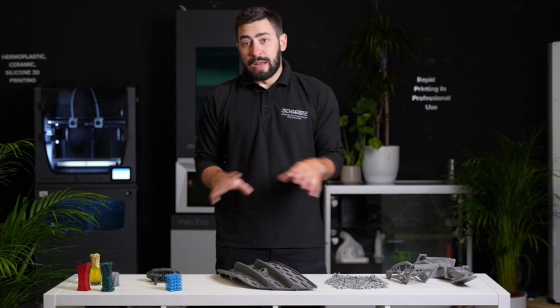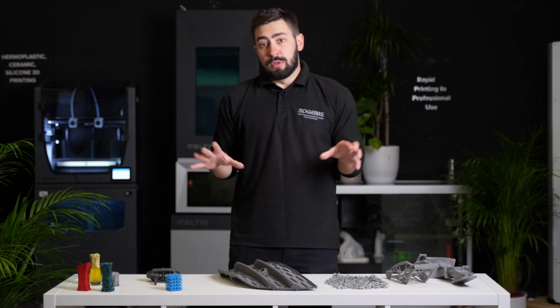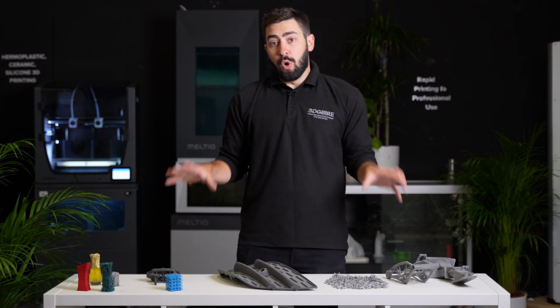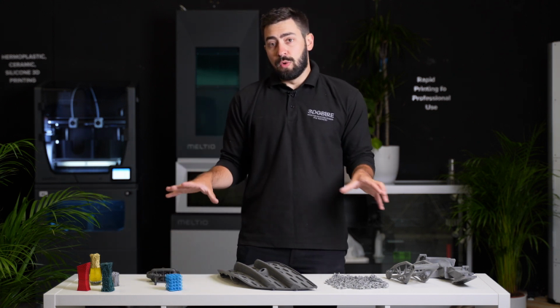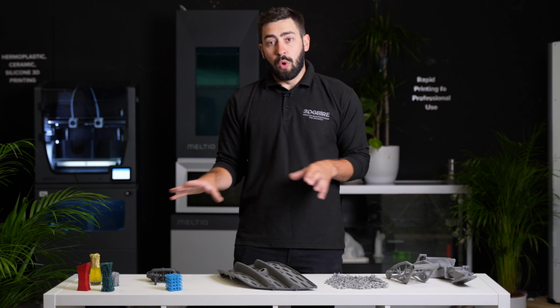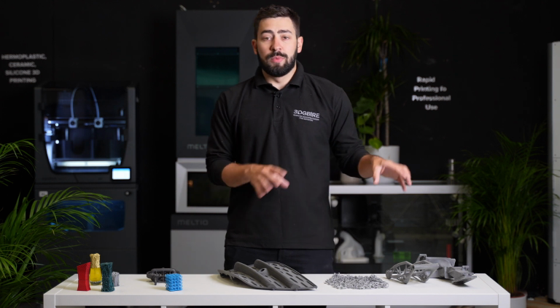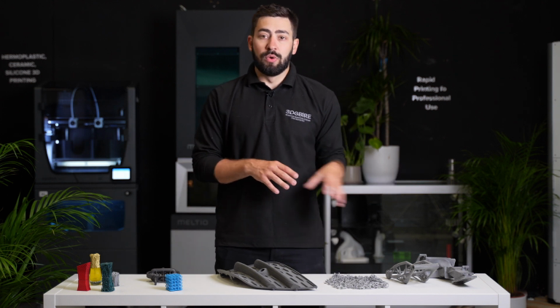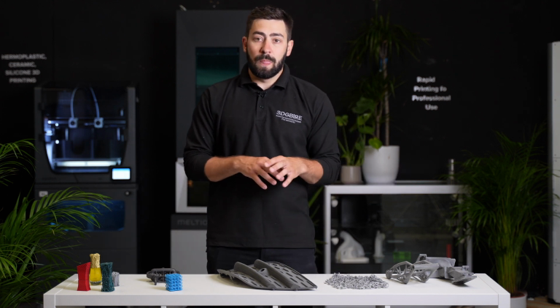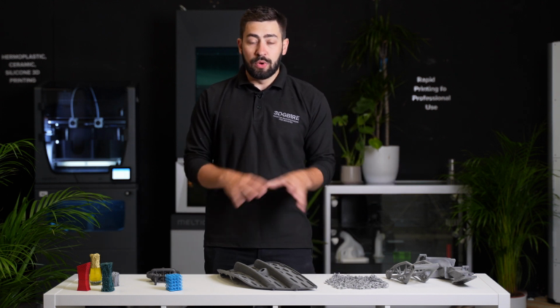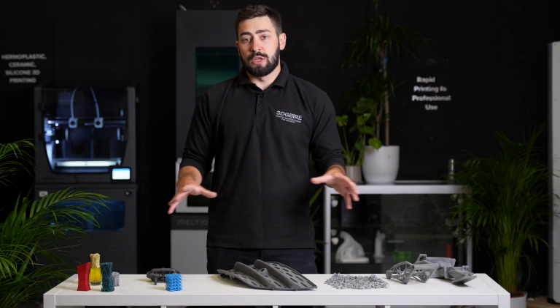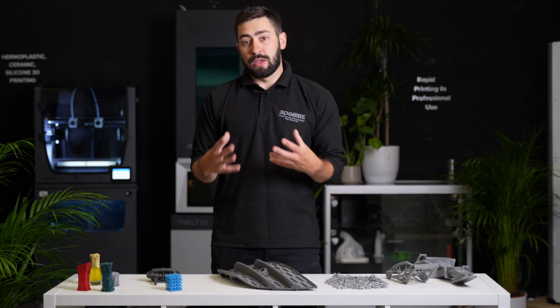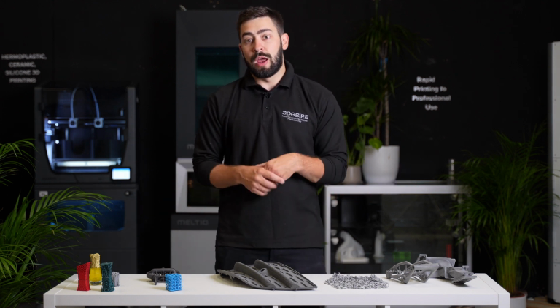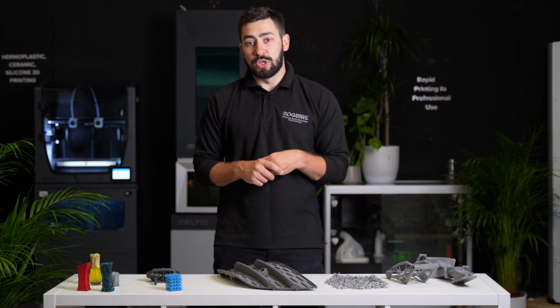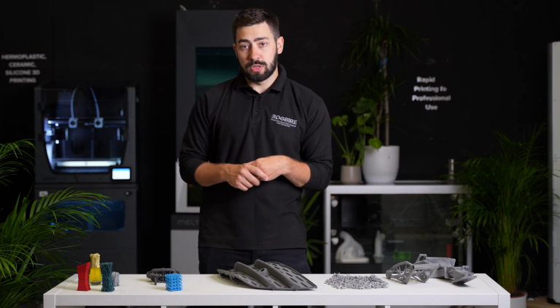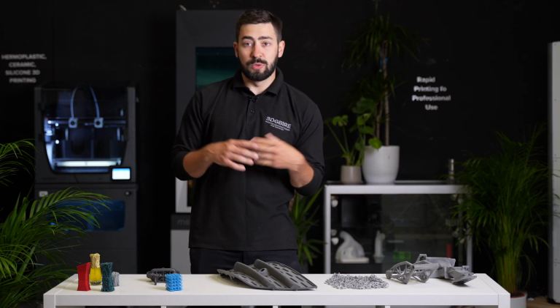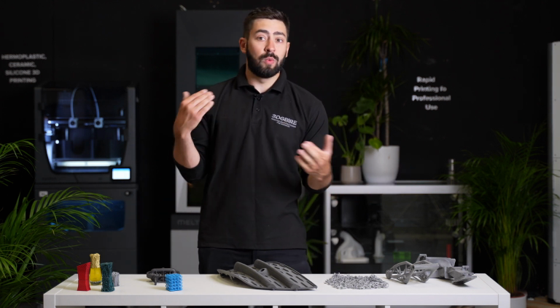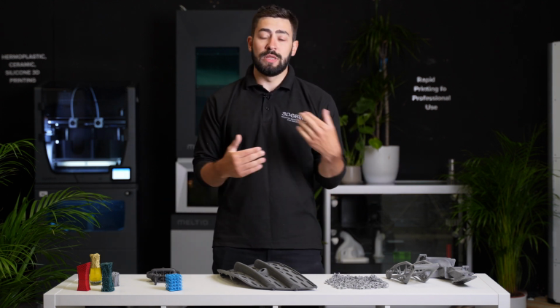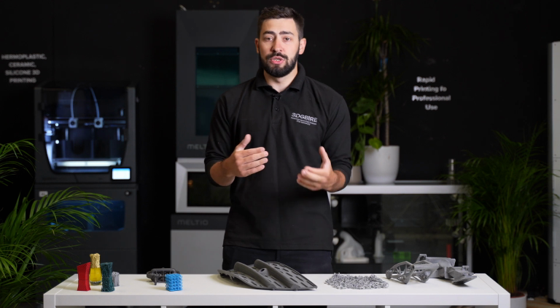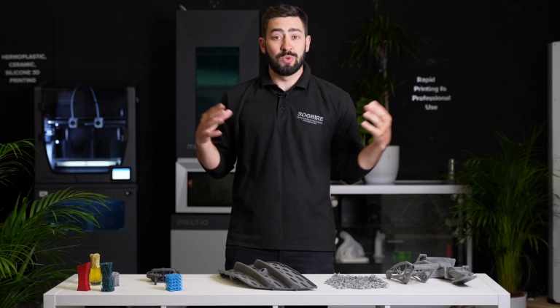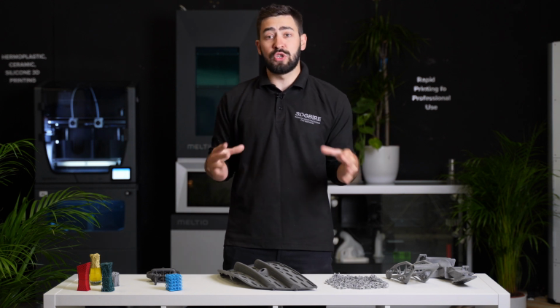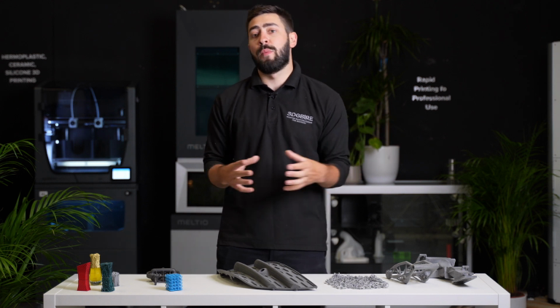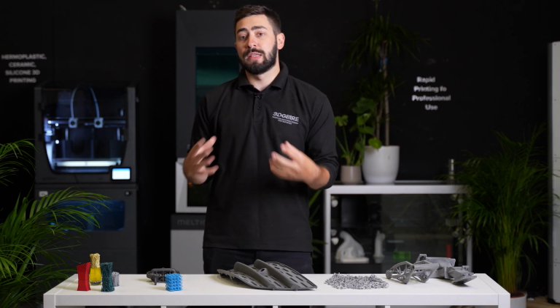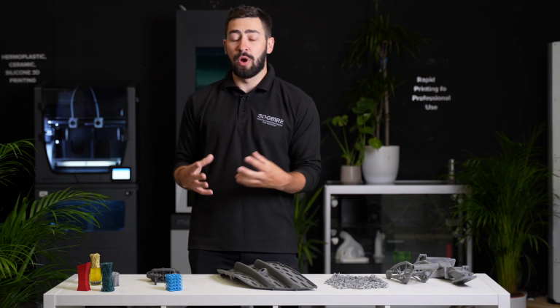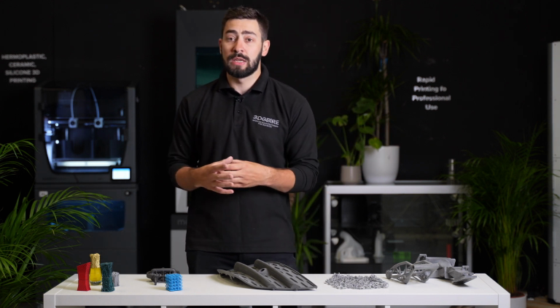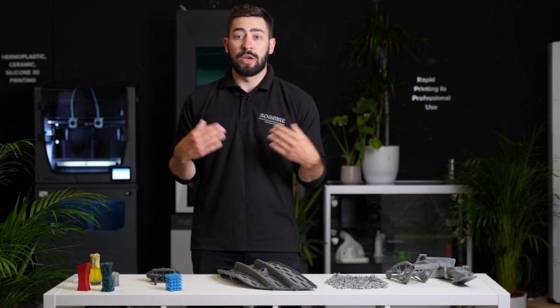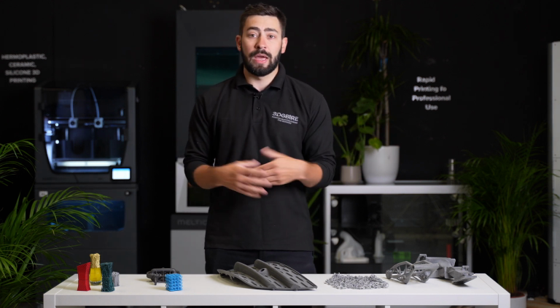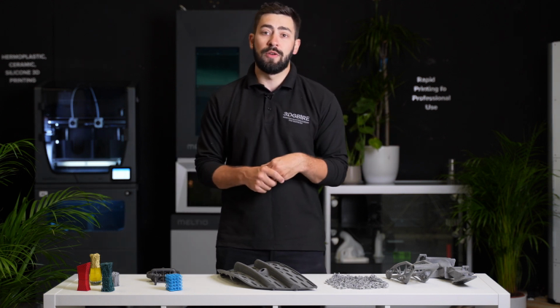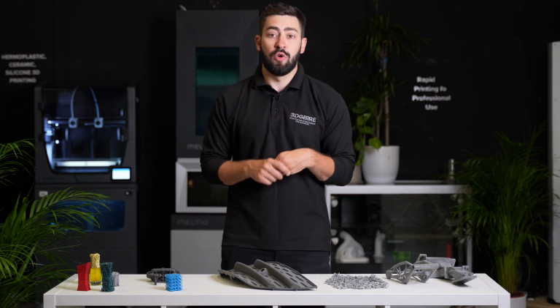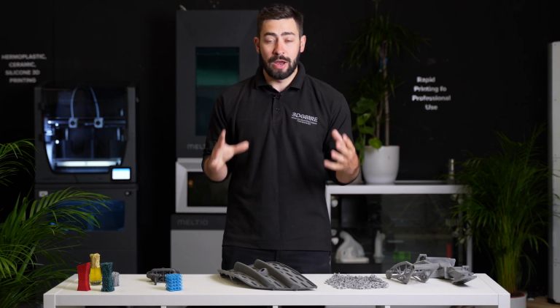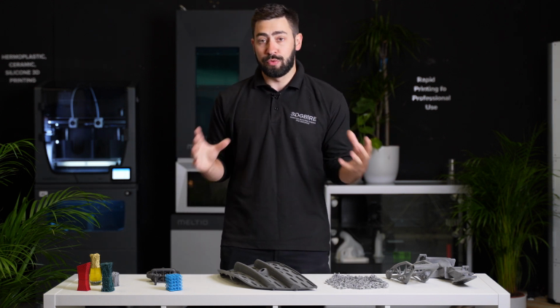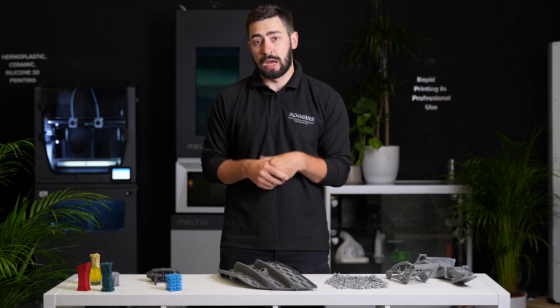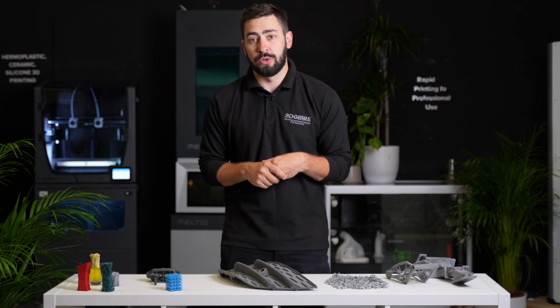With all these different materials through the system, it lets us create homogeneous parts, which means we don't have any weak orientations. We don't have to suffer the downsides of additive as a process — we can only get the benefits that are available through this kind of technology.